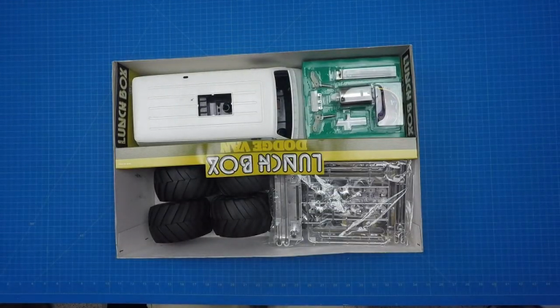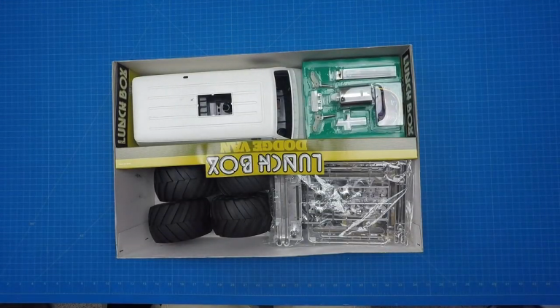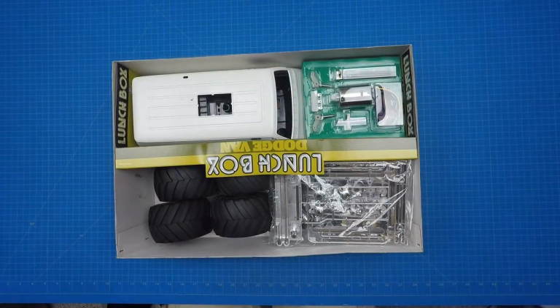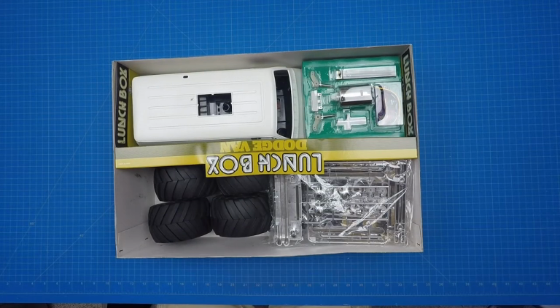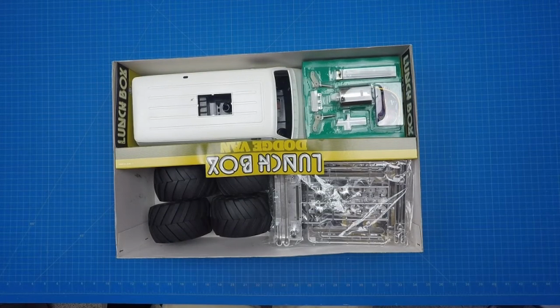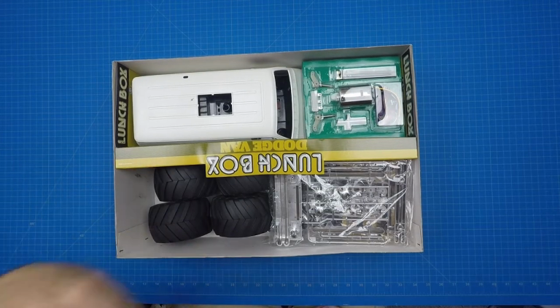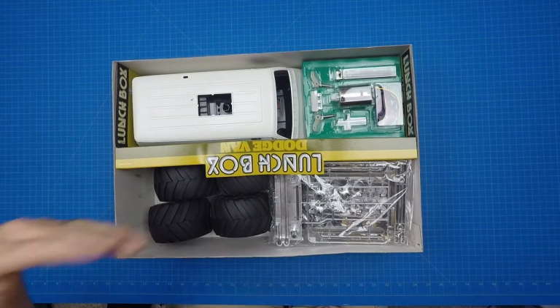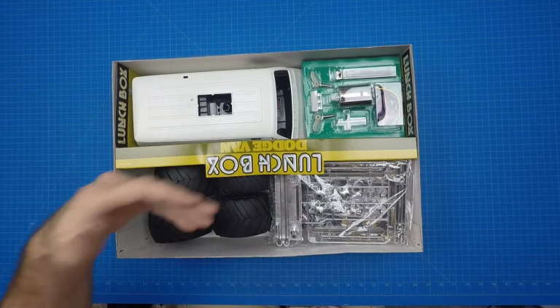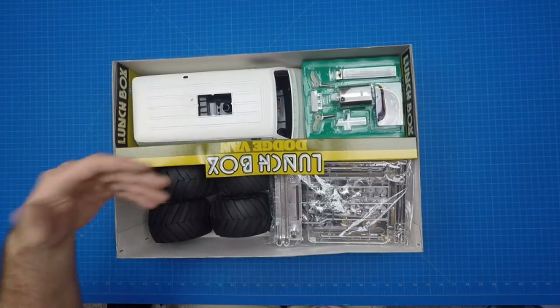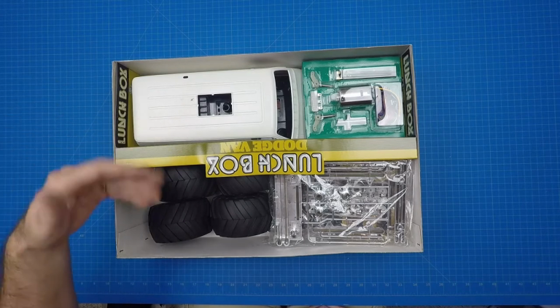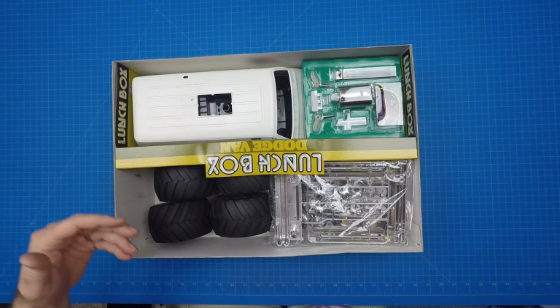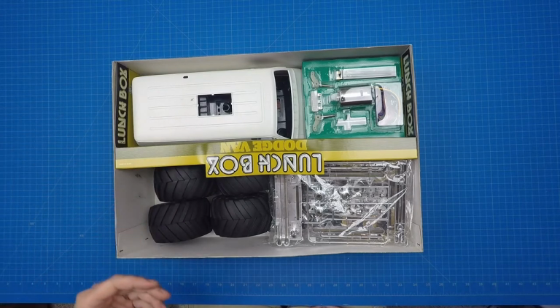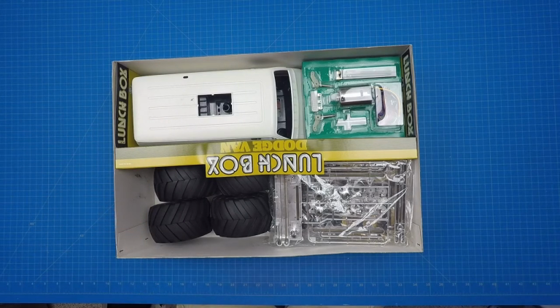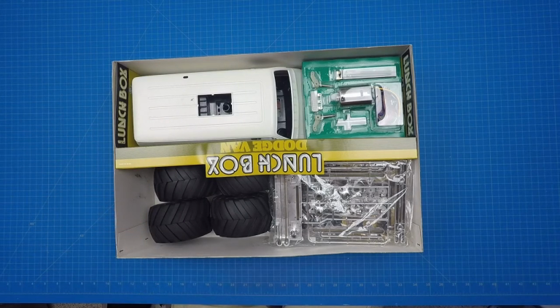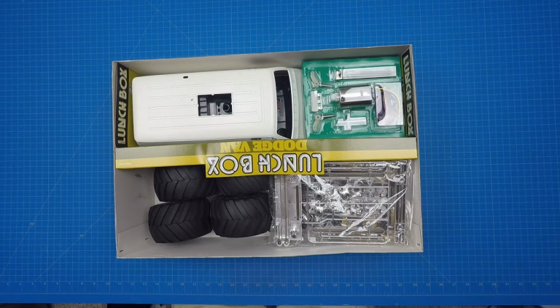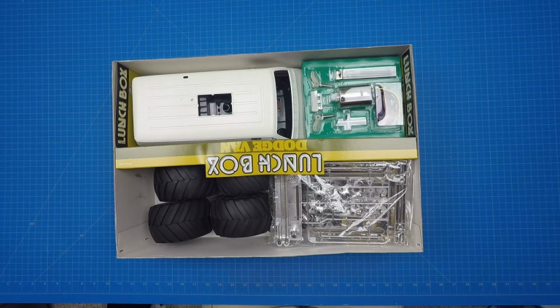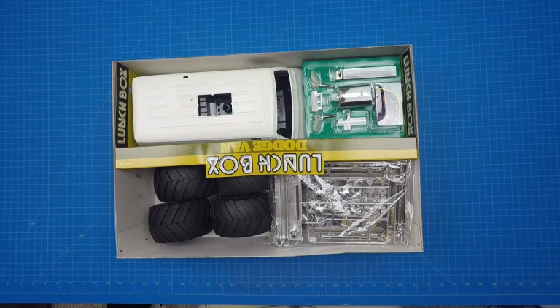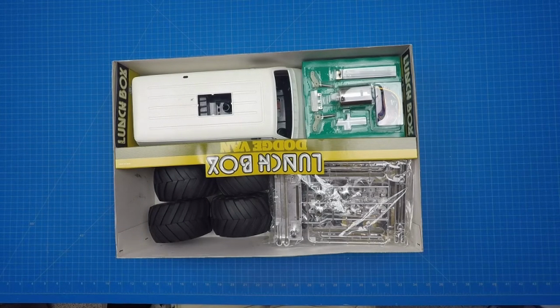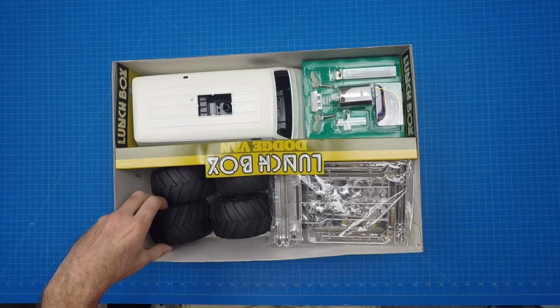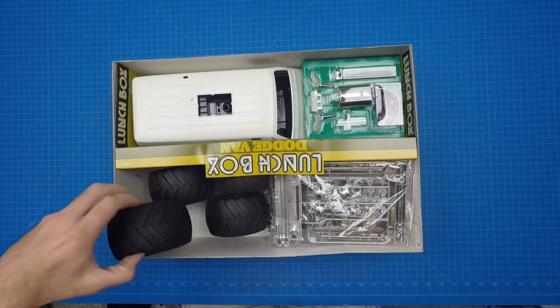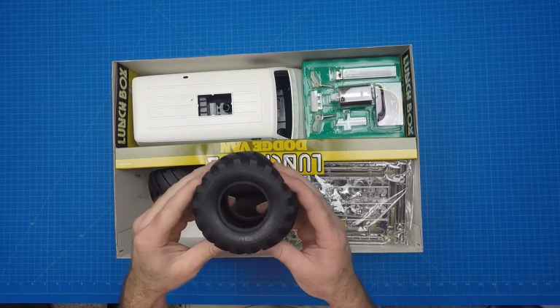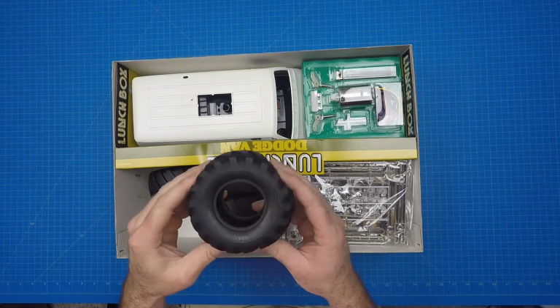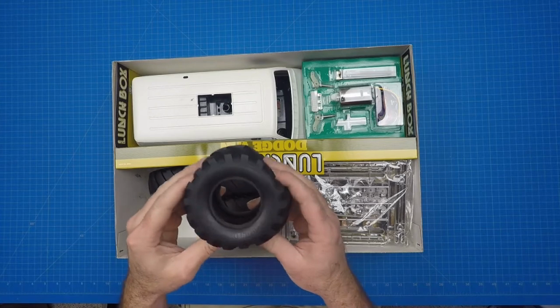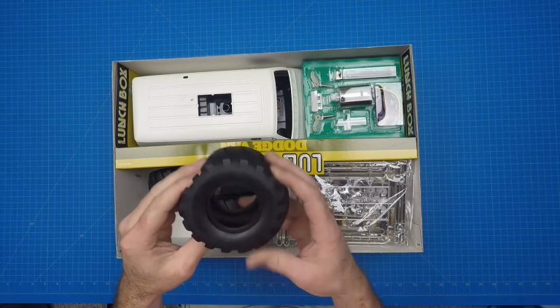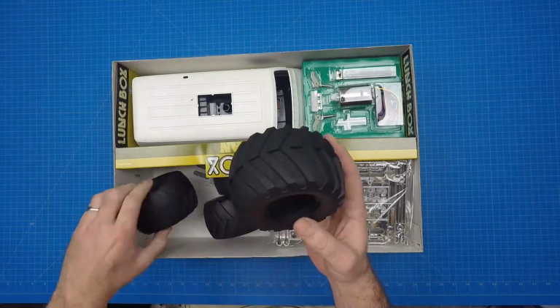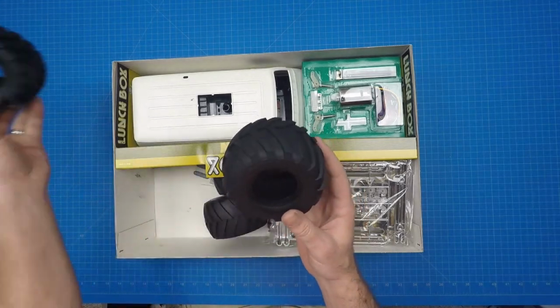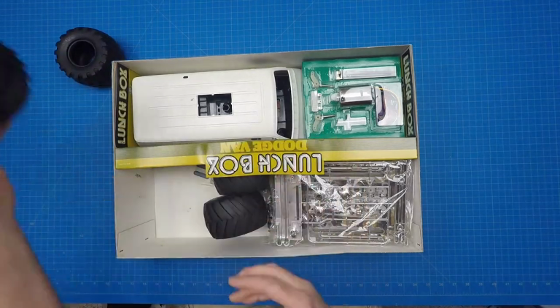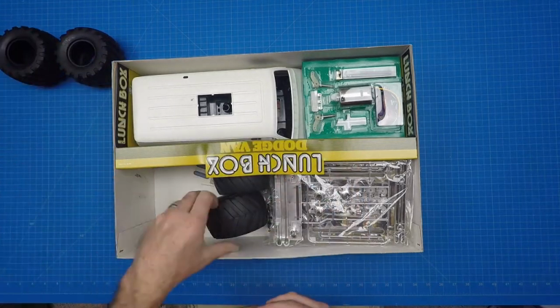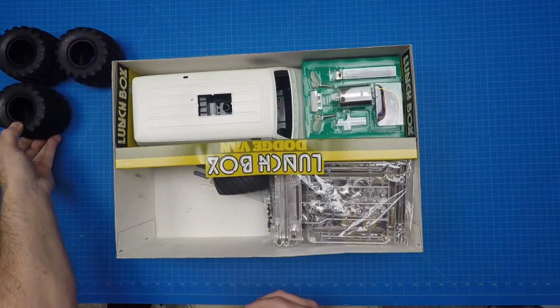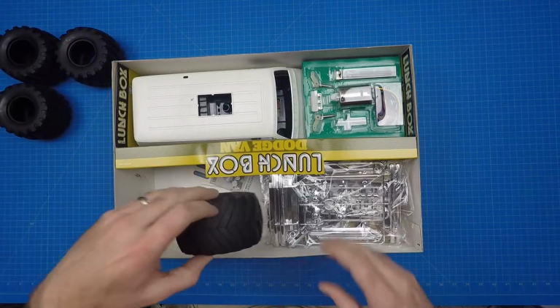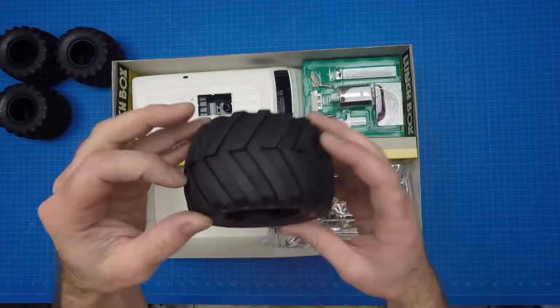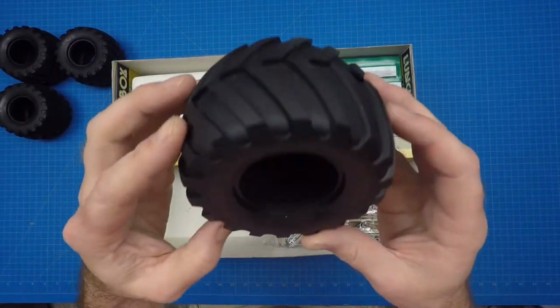I just love the smell of opening up a 30-year-old RC box and getting a whiff of the plastic and tire smell, but that's just me. The kit includes four identical monster truck tires. I'm amazed at how soft they still are considering this is a 30-year-old kit.